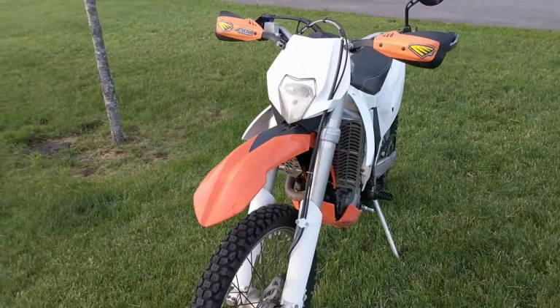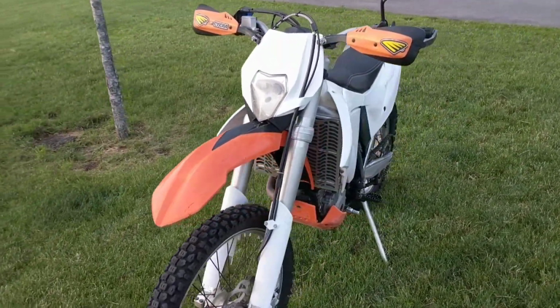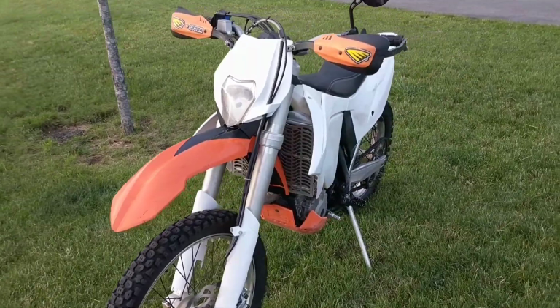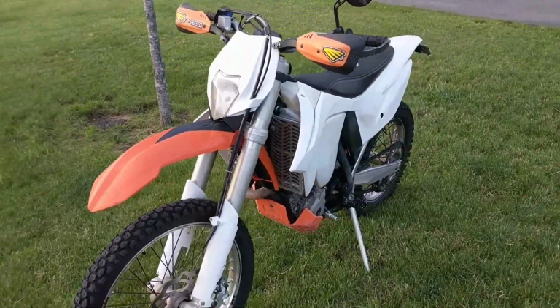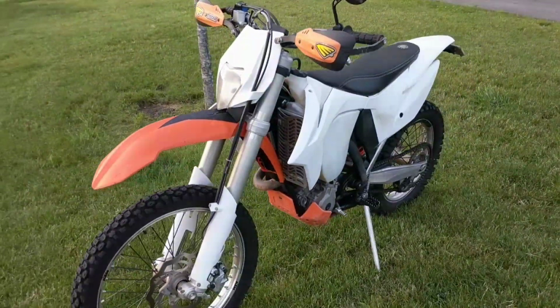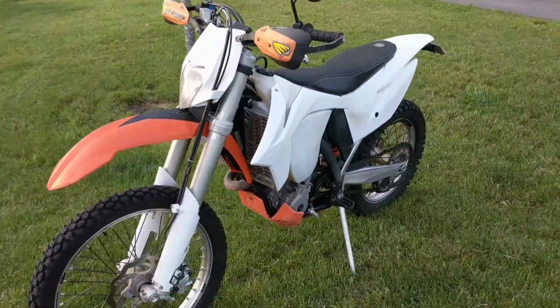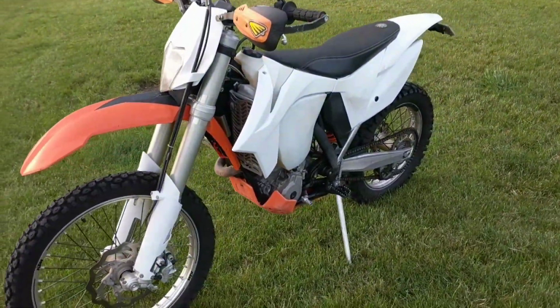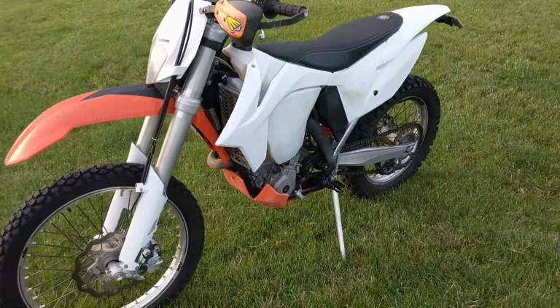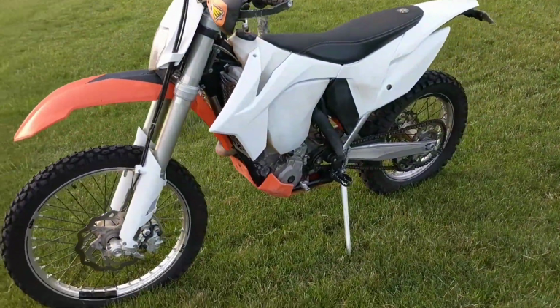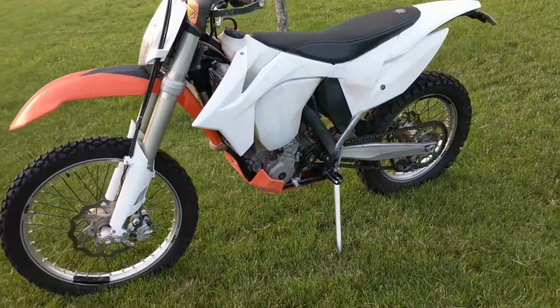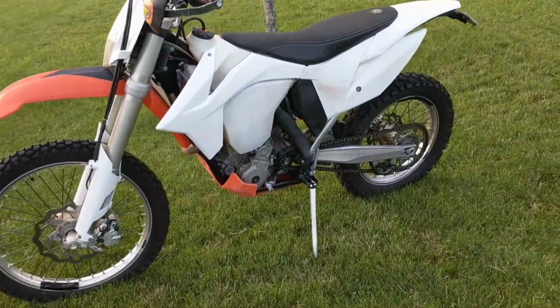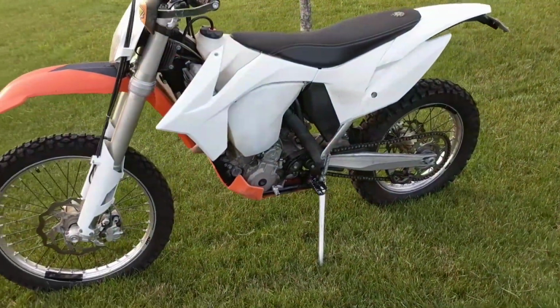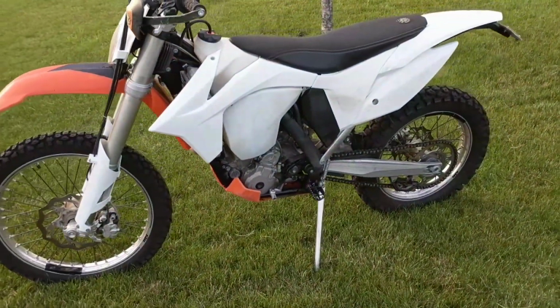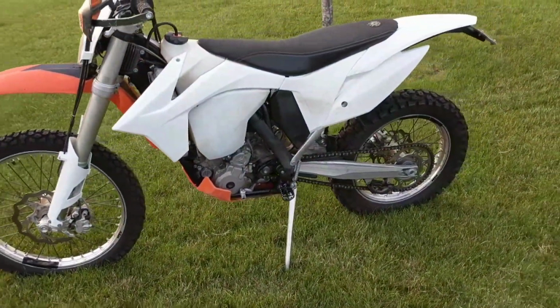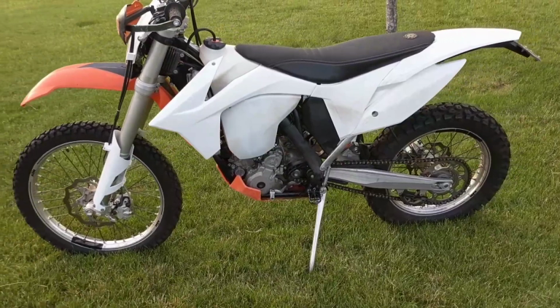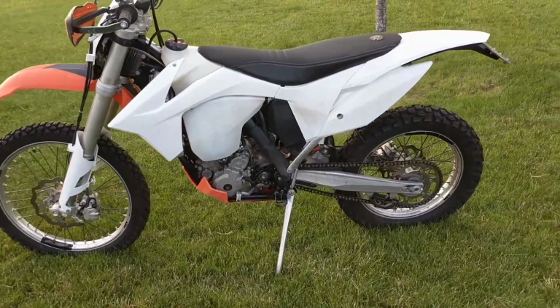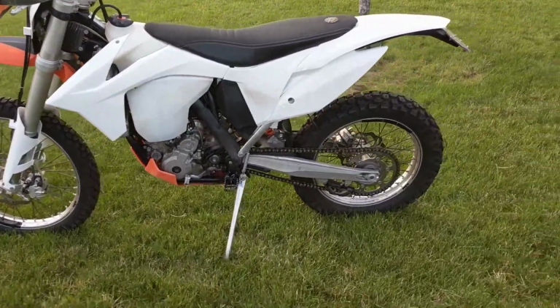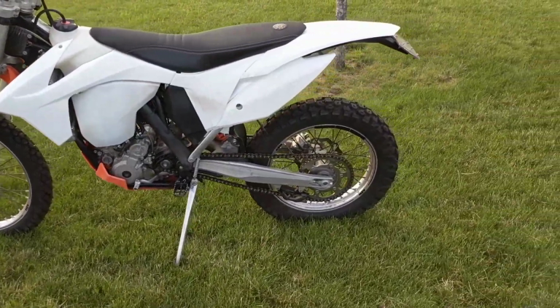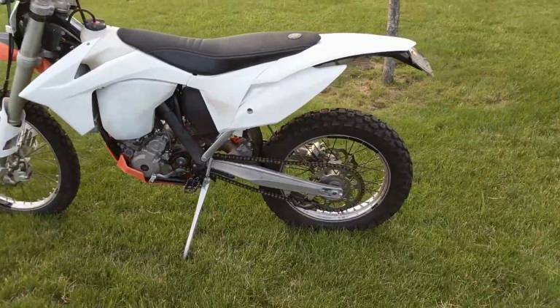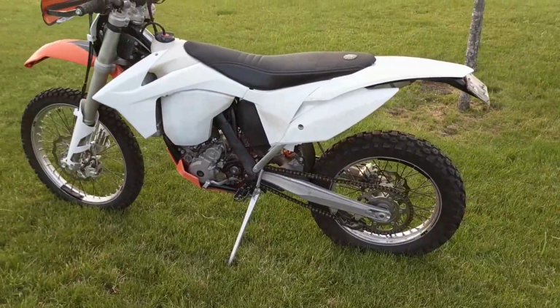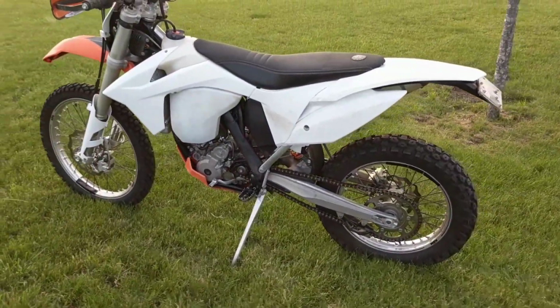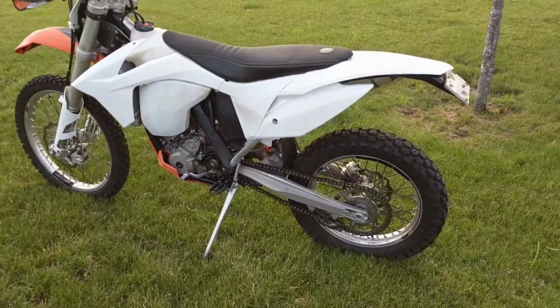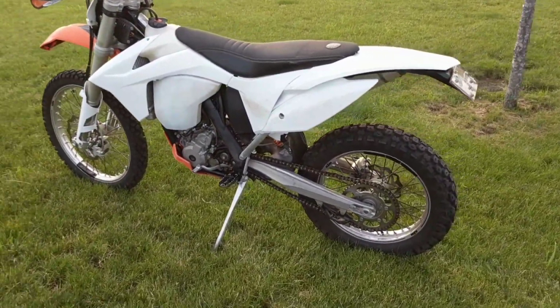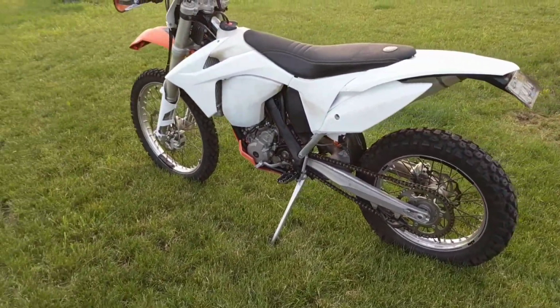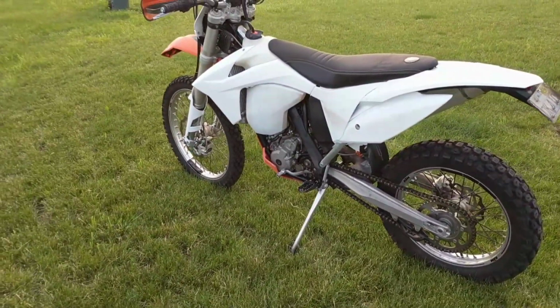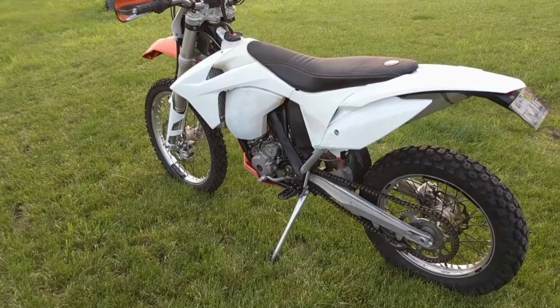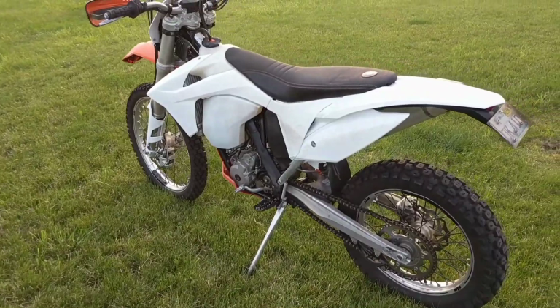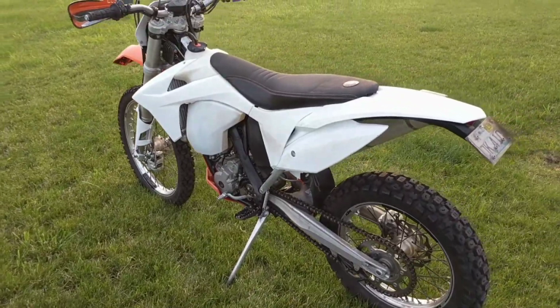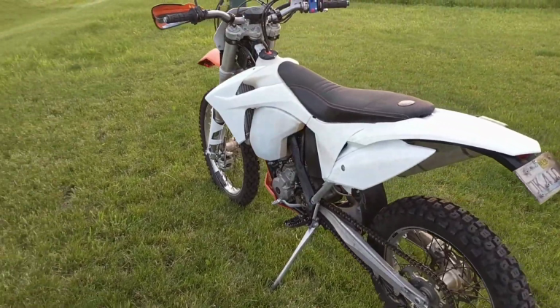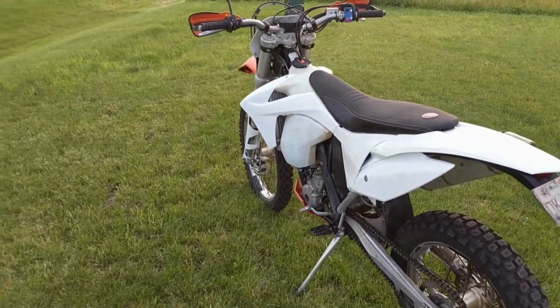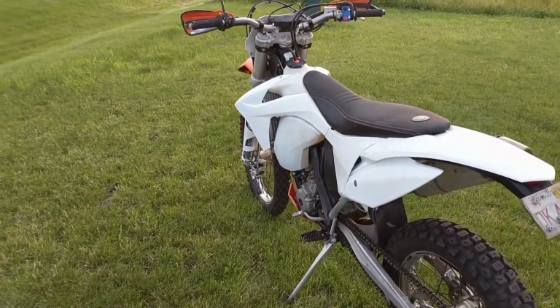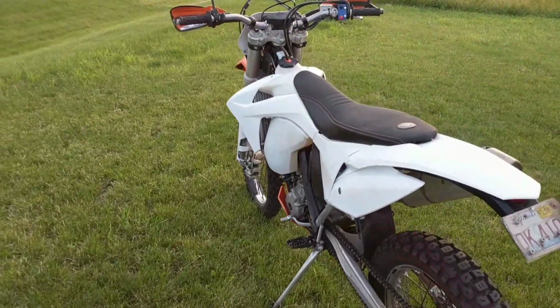New piston this past winter, with probably about 5 hours on it total. Same with the suspension. All the bearings have been repacked and greased. Everything's all good to go.